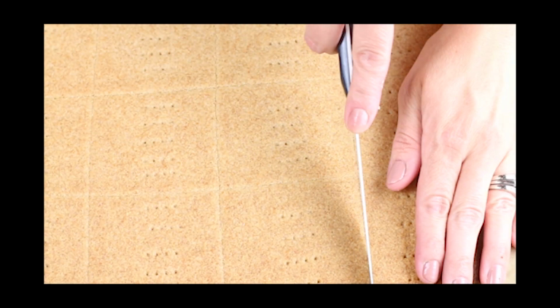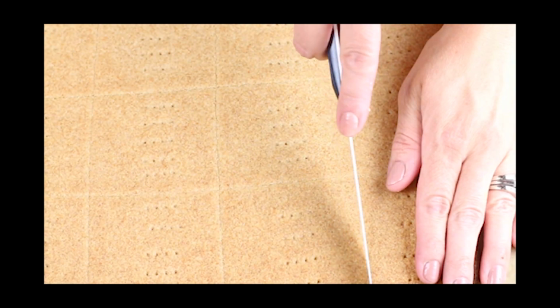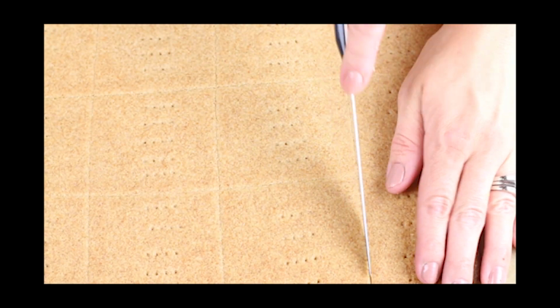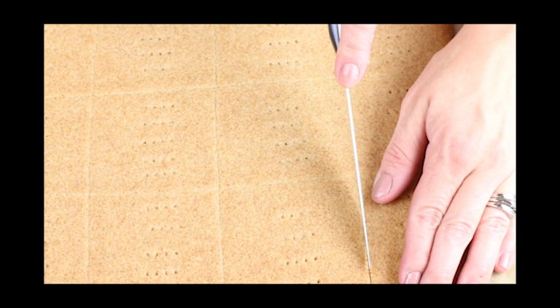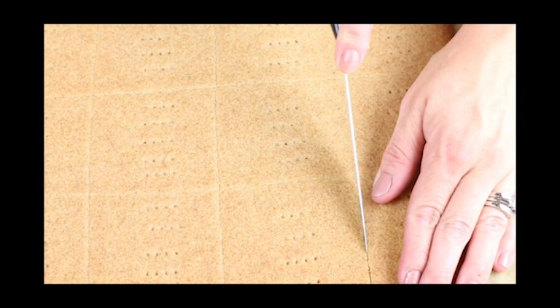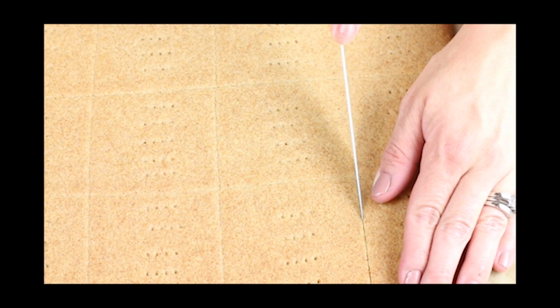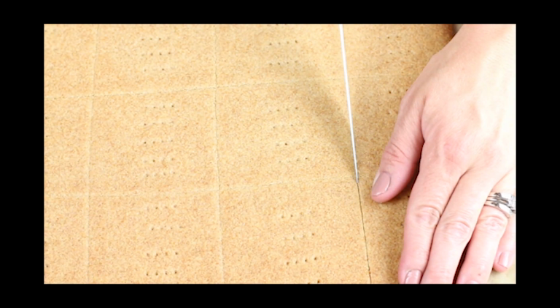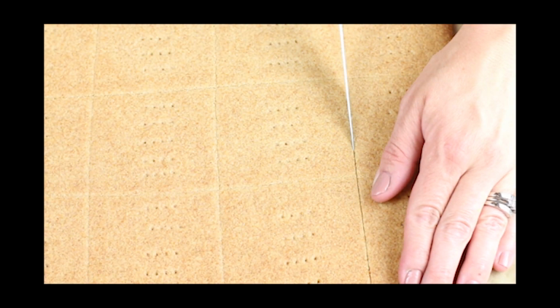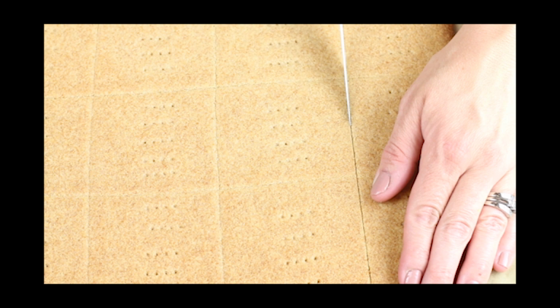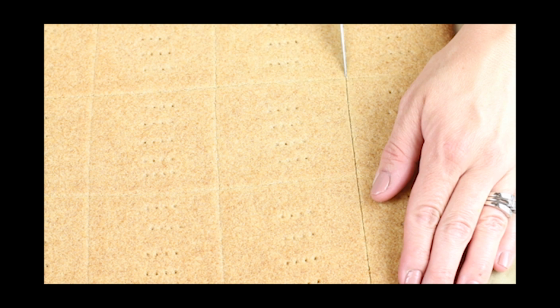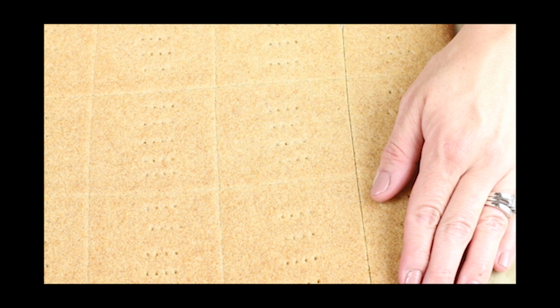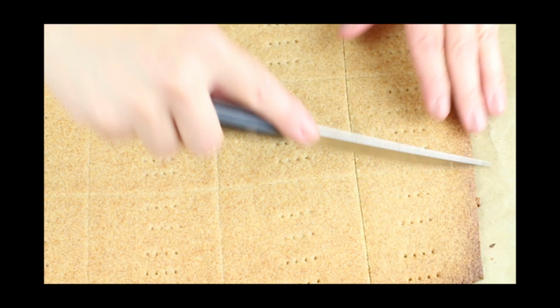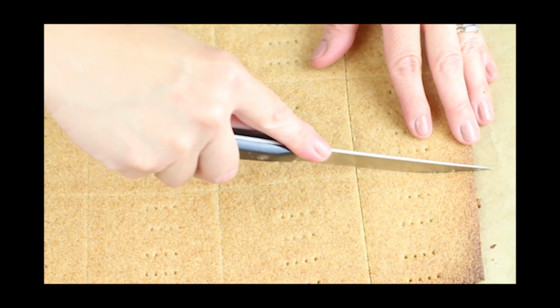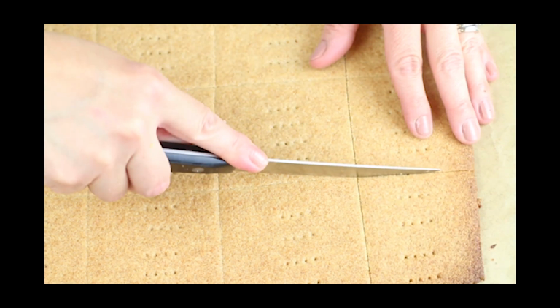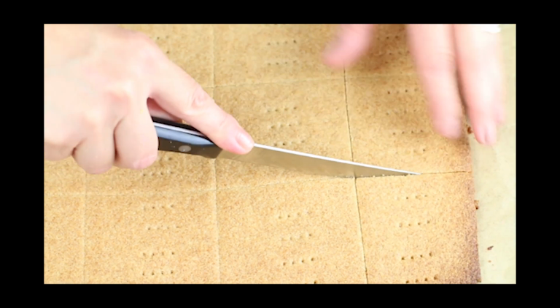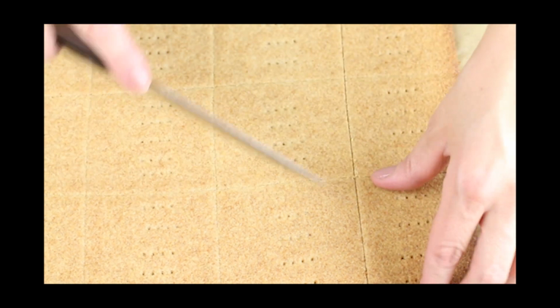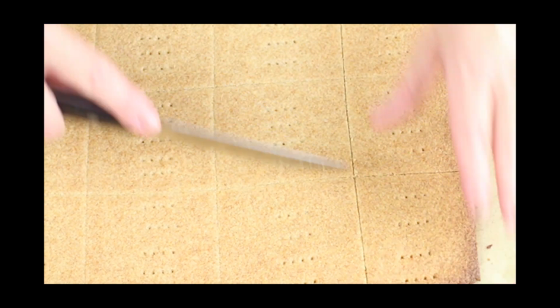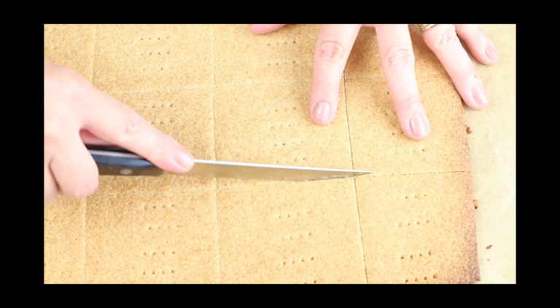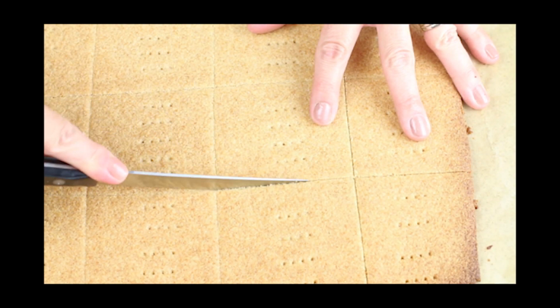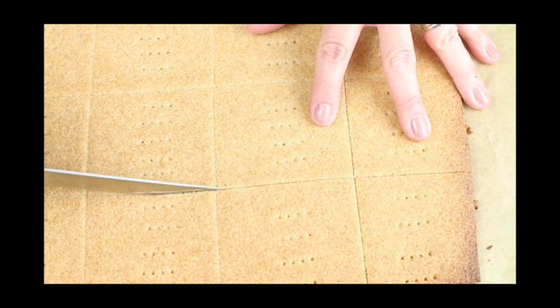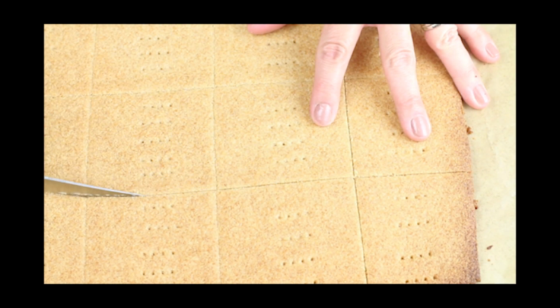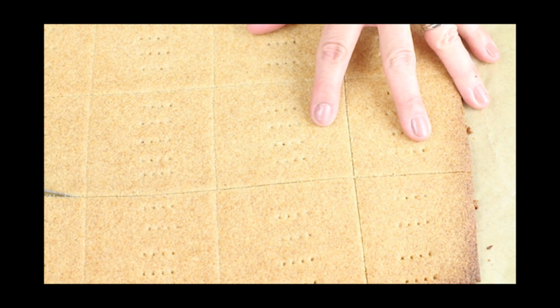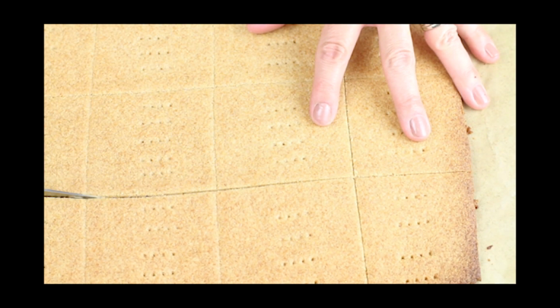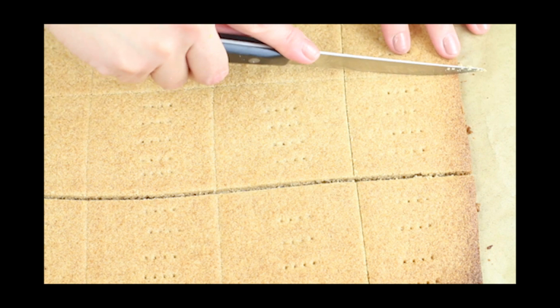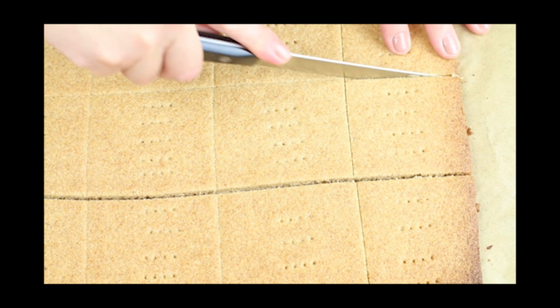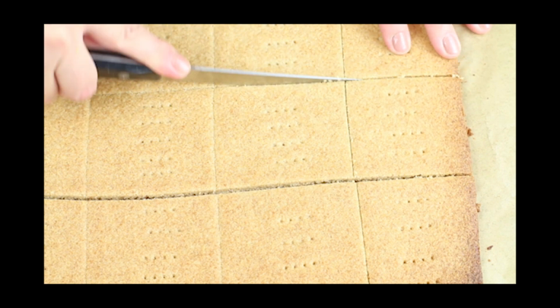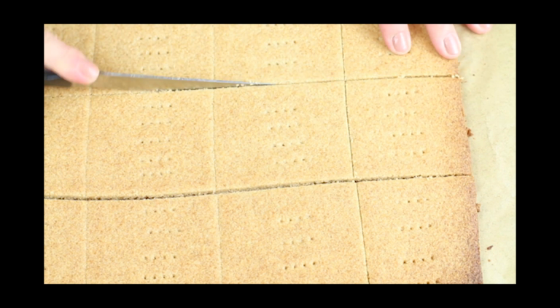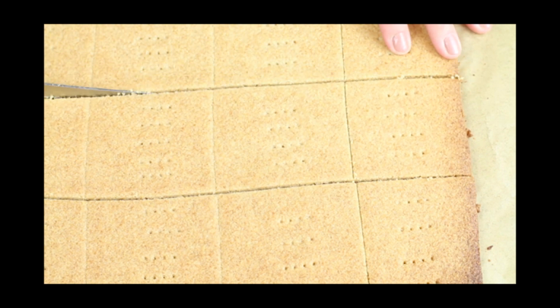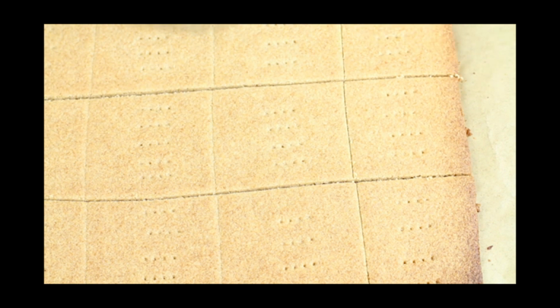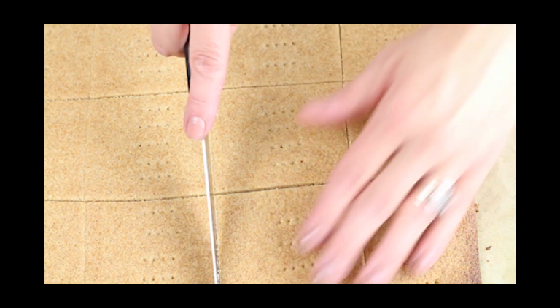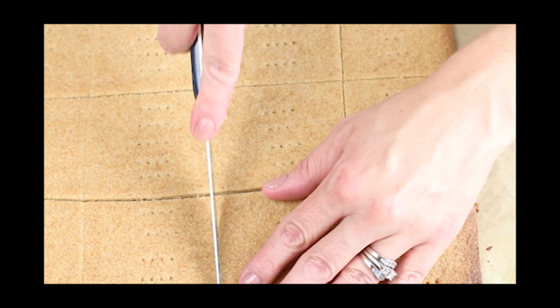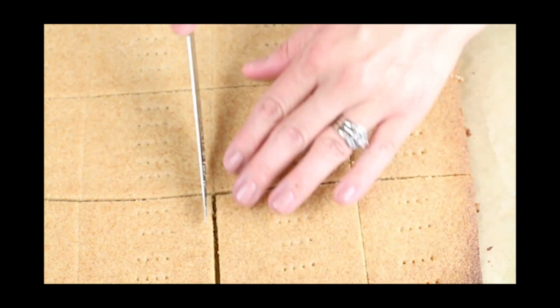After the crackers have cooled, run a knife along the scored edges to break them off into individual crackers. Keto graham crackers can be stored at room temperature in an airtight container for about a couple of weeks.